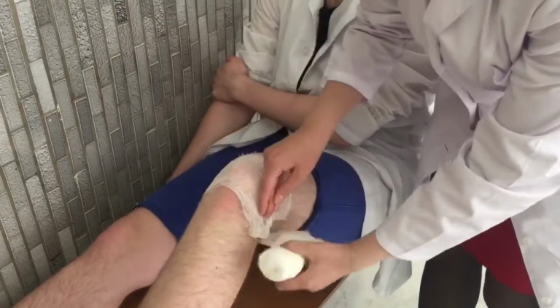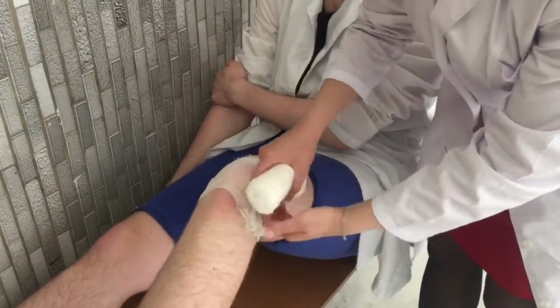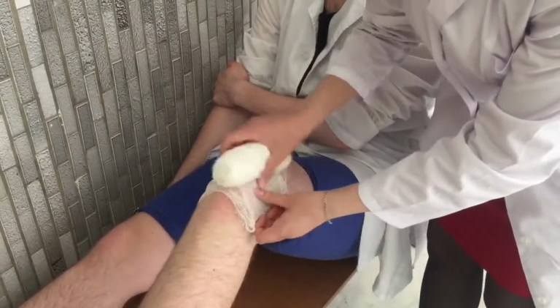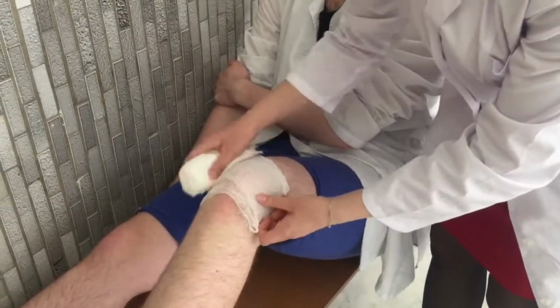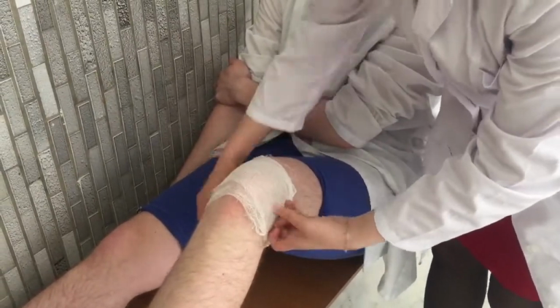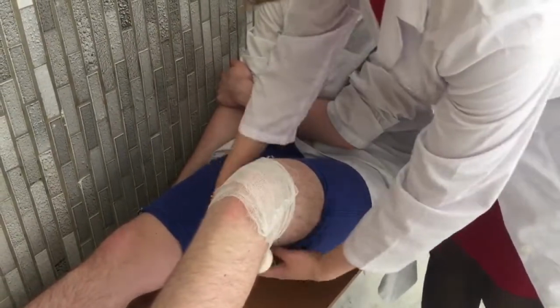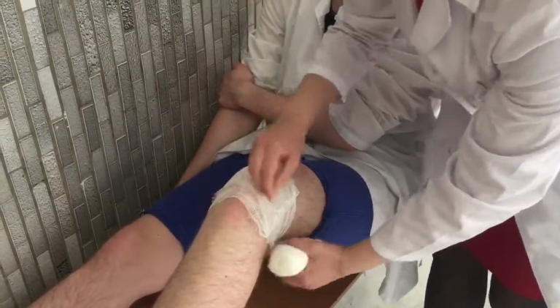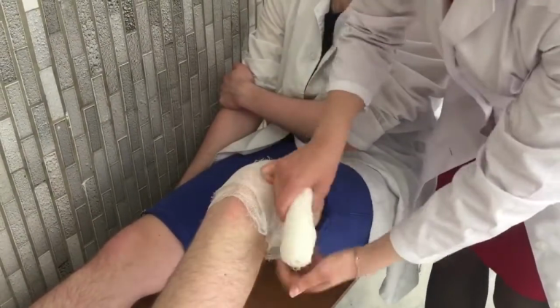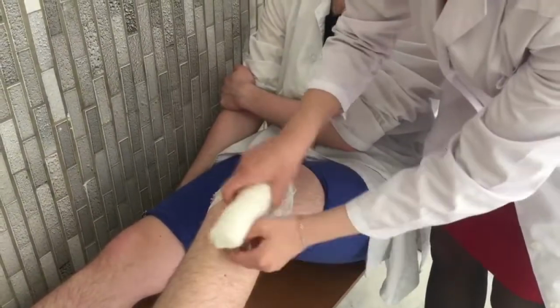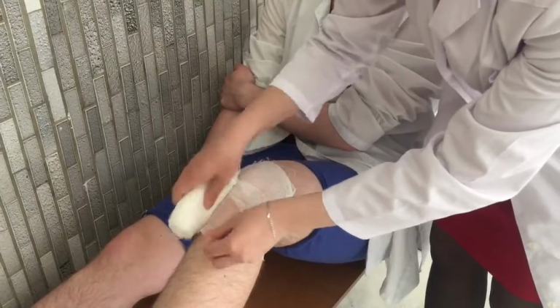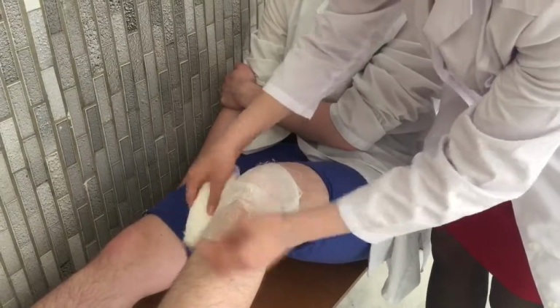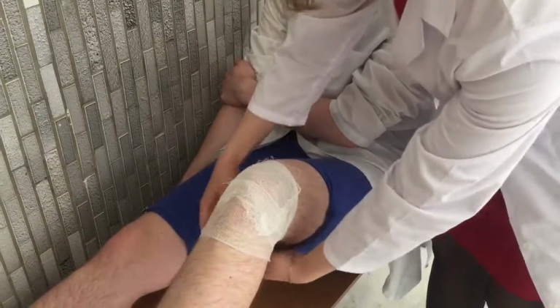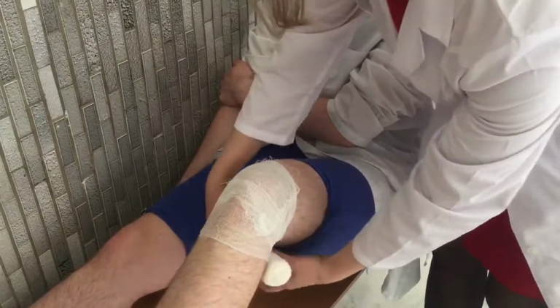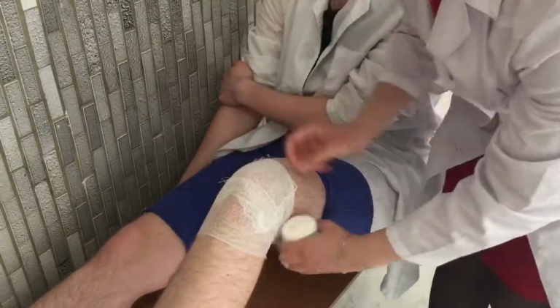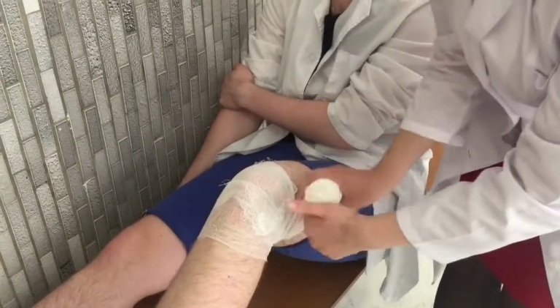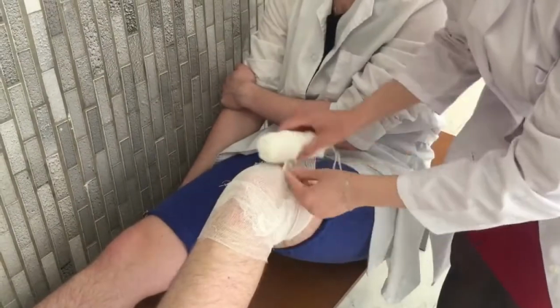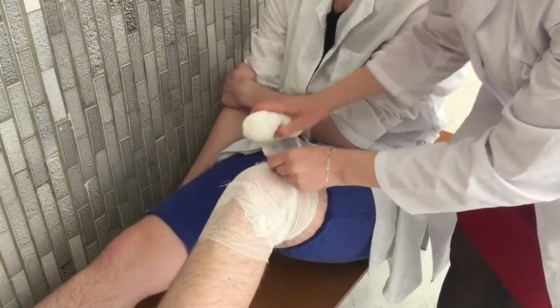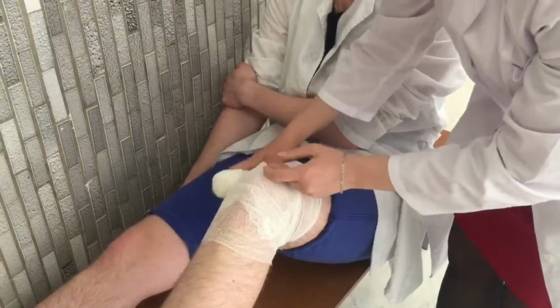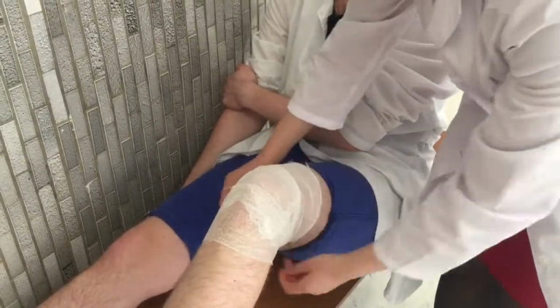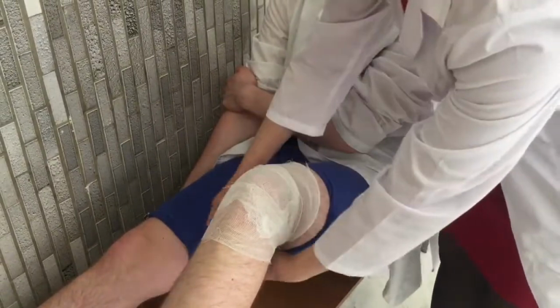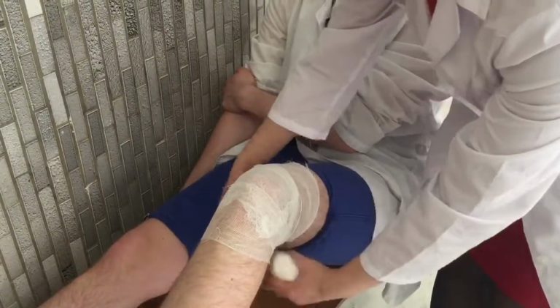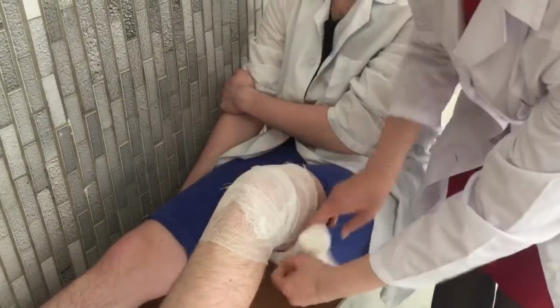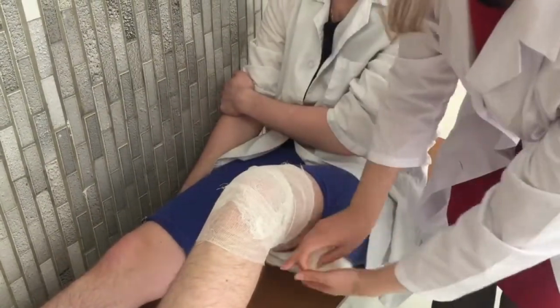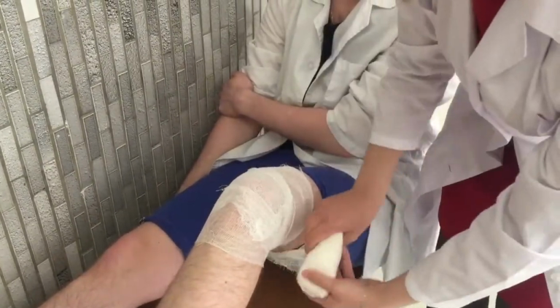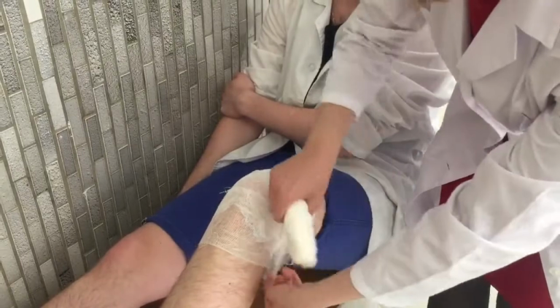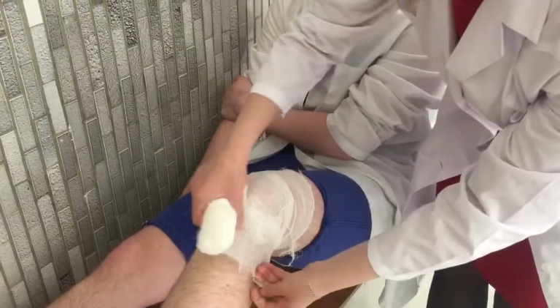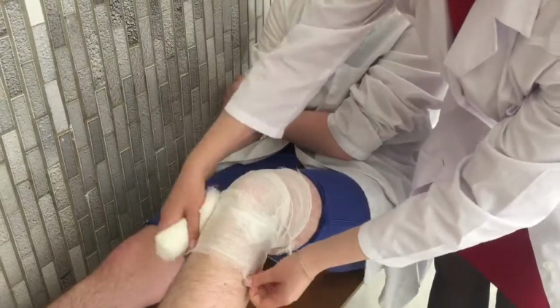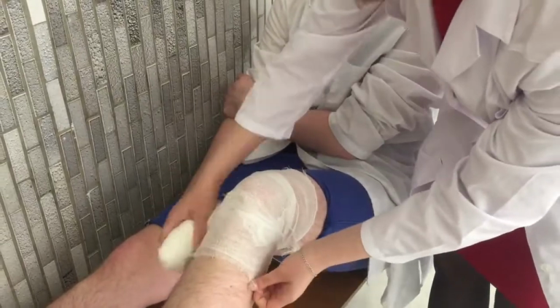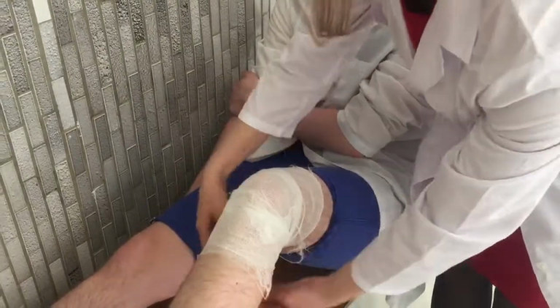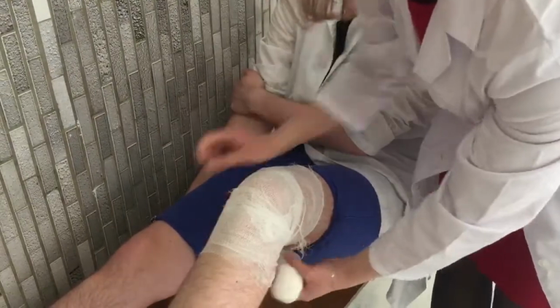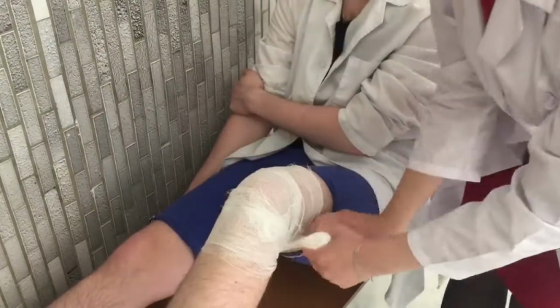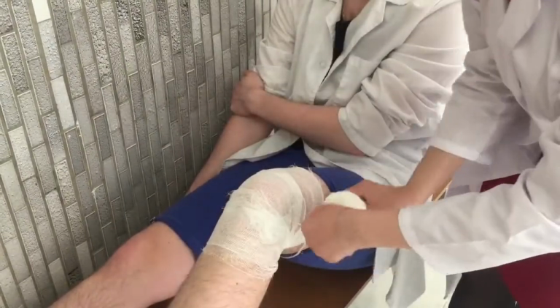The other variation of the bandage is similar, but we begin with two circular turns on the knee and finish with one fixed turn on the shin or on the thigh.